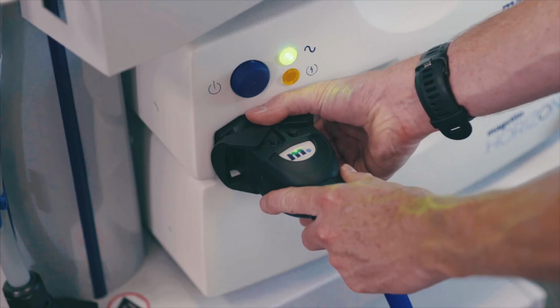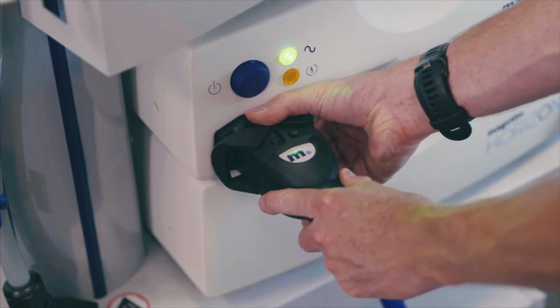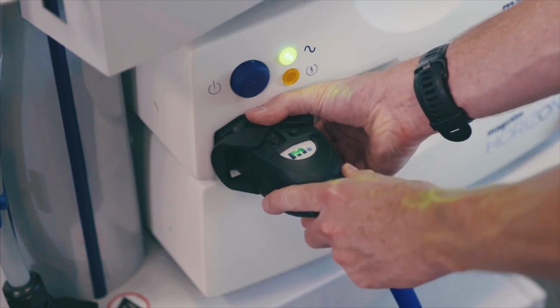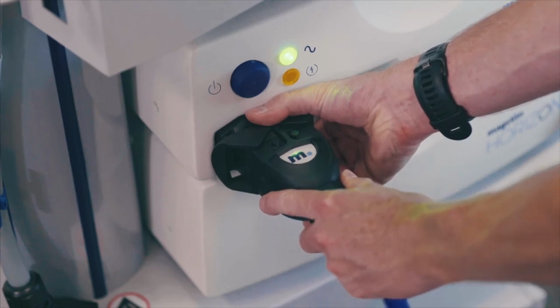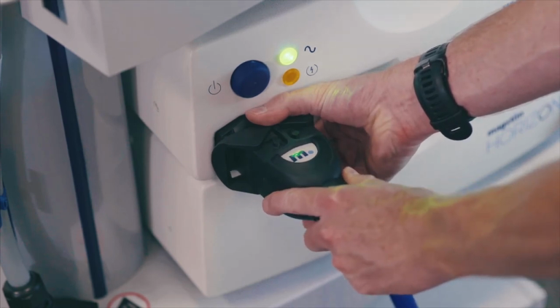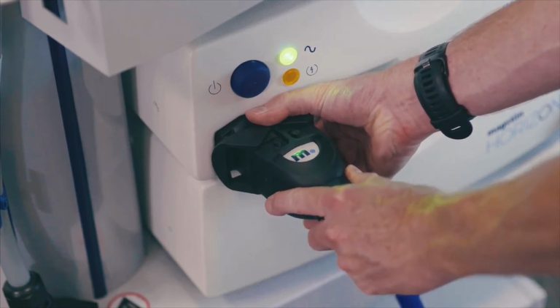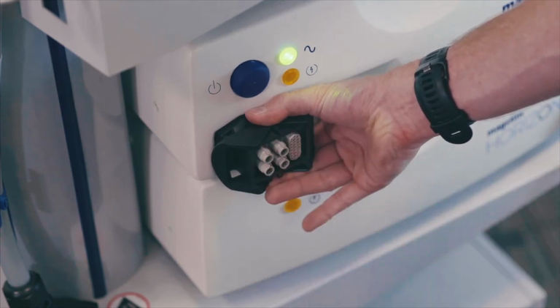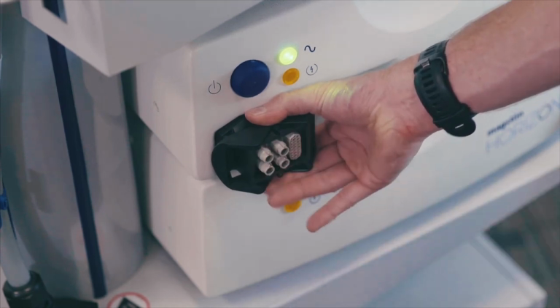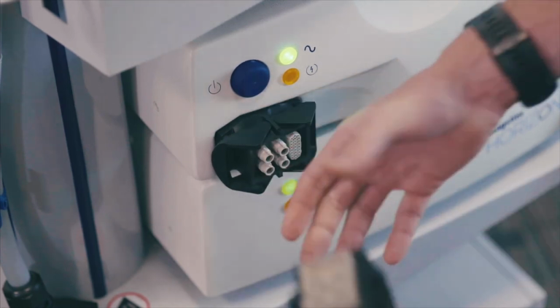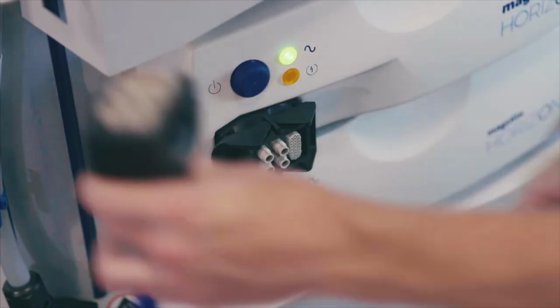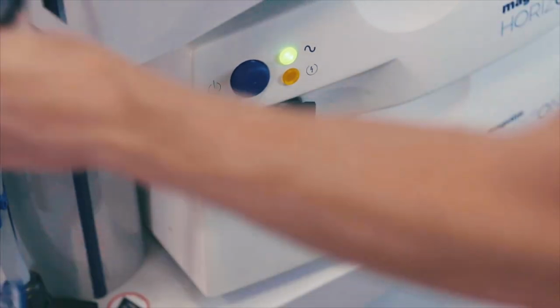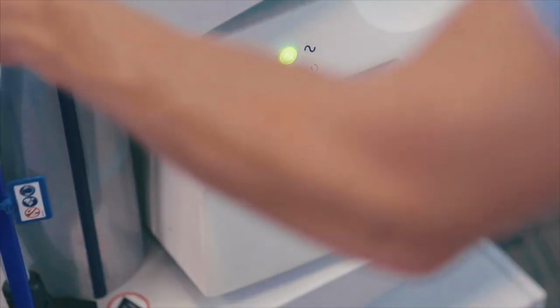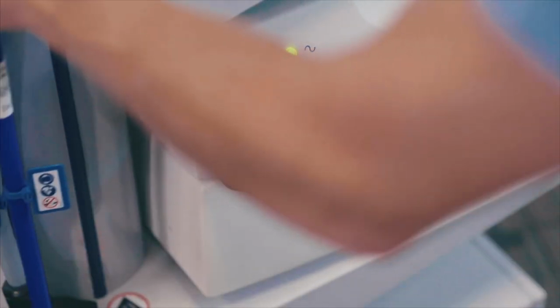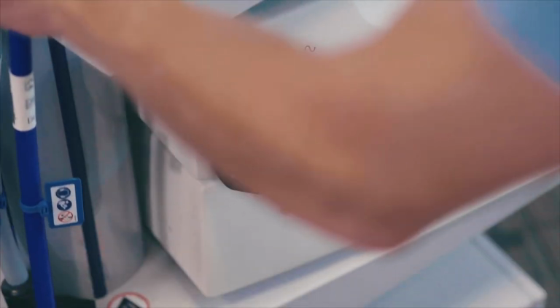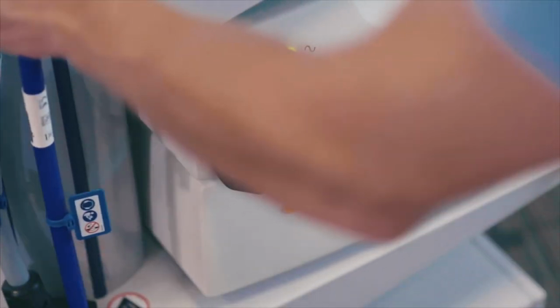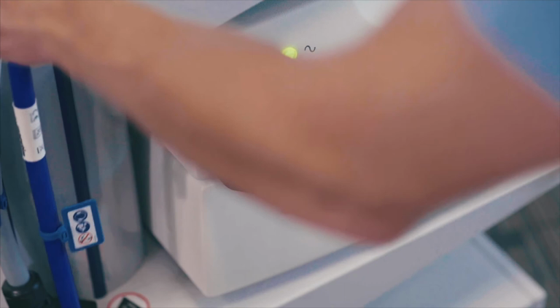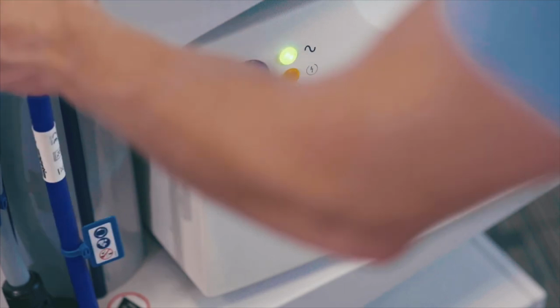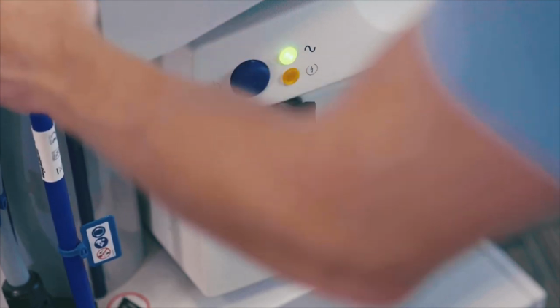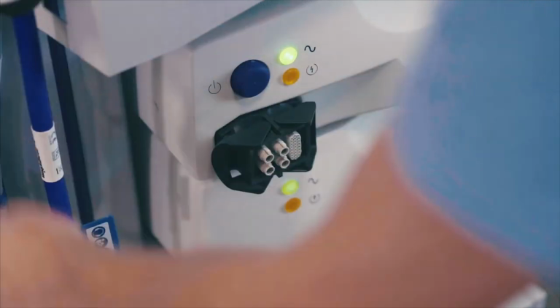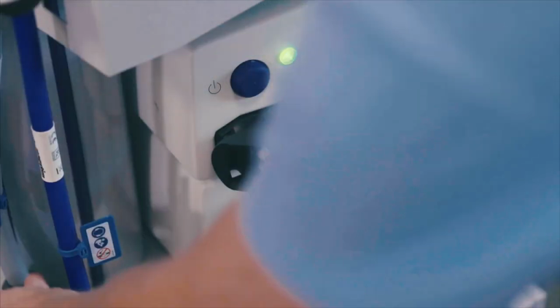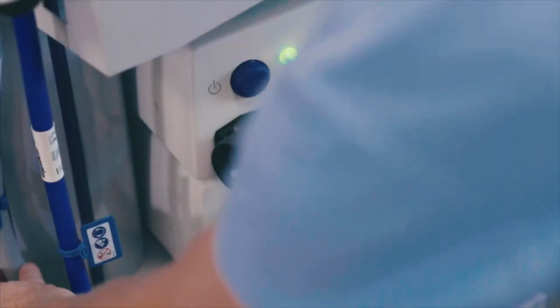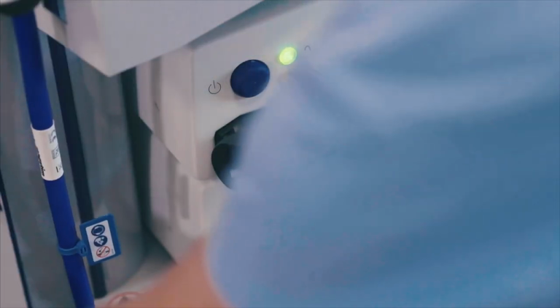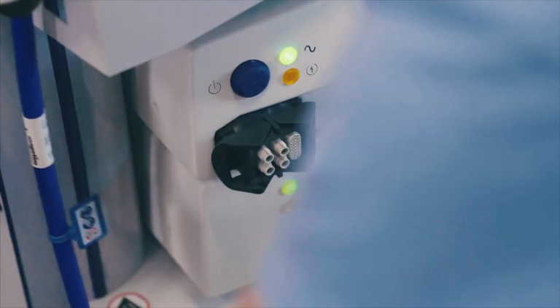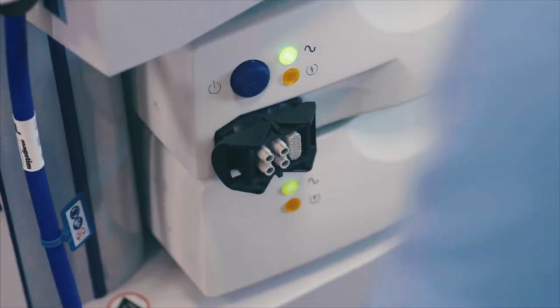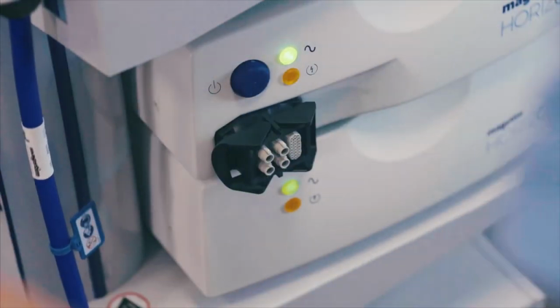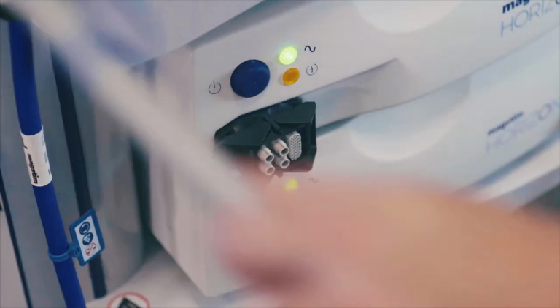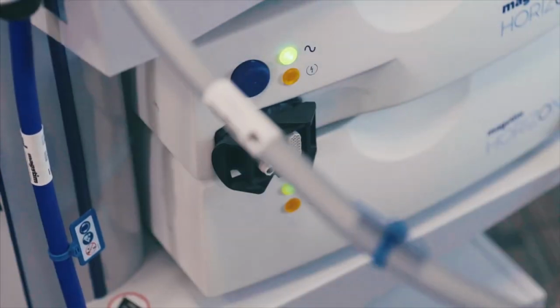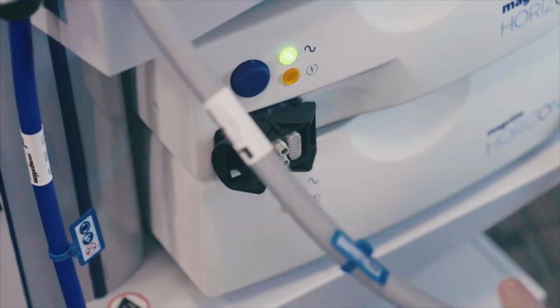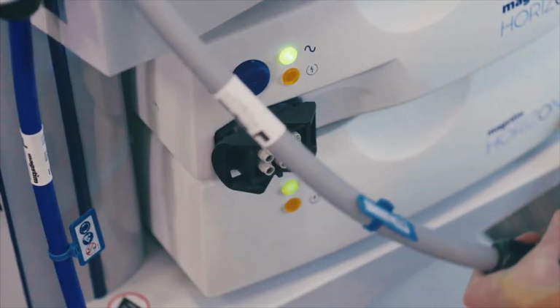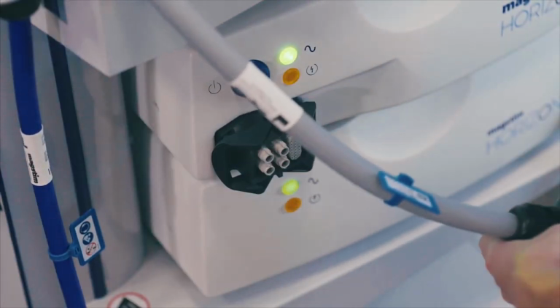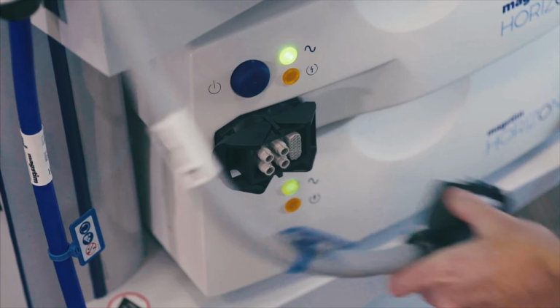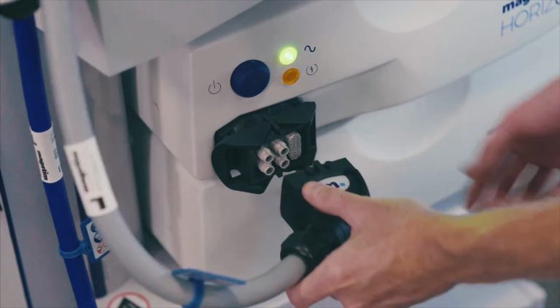Disconnect the Horizon MT coil by opening the two locking levers and removing the coil connector. Firmly insert the easy cool coil connector and secure the two locking levers.